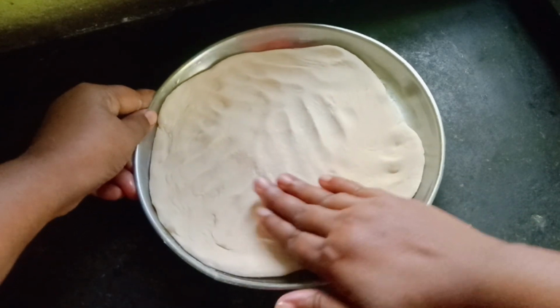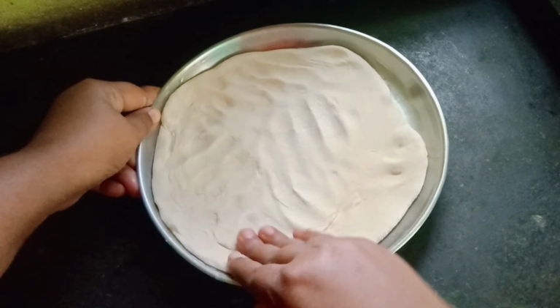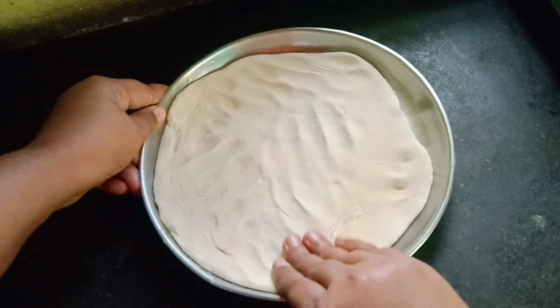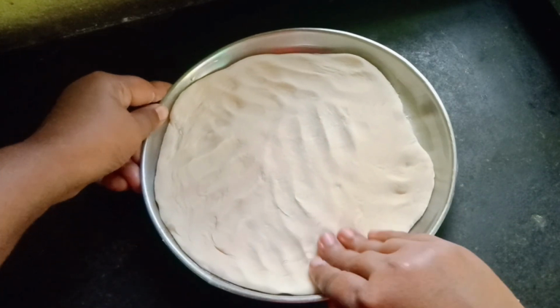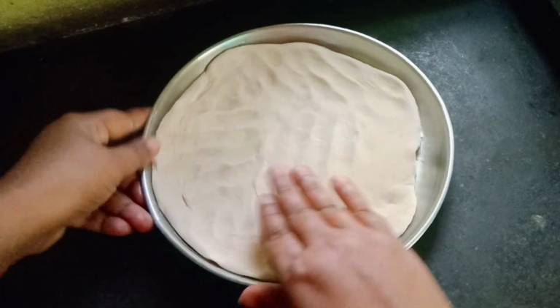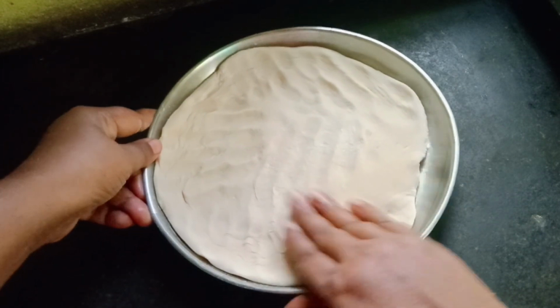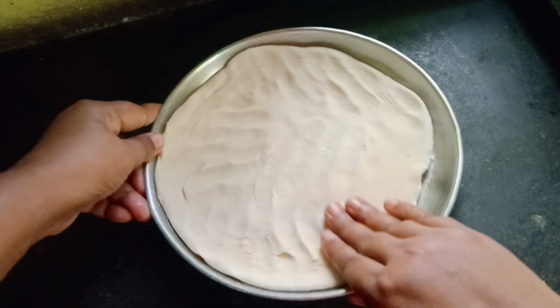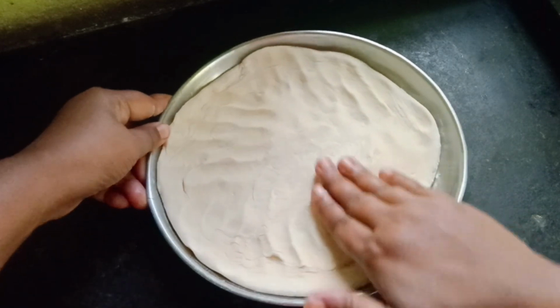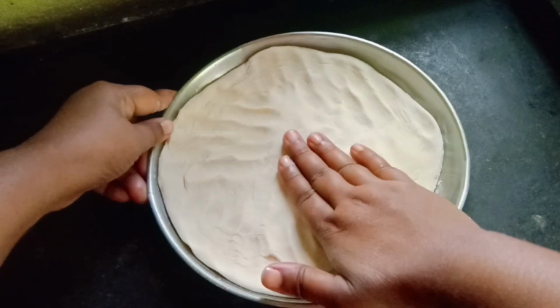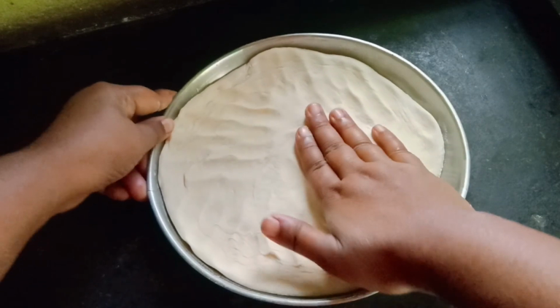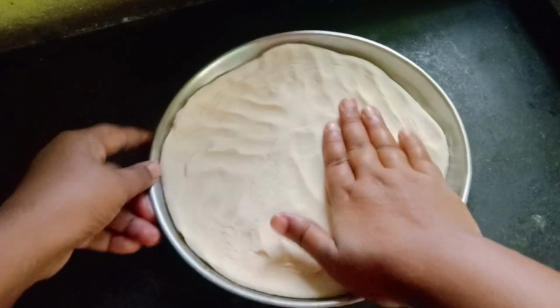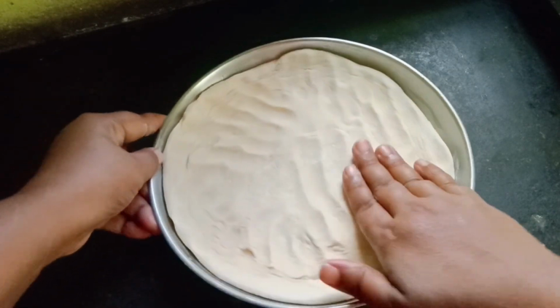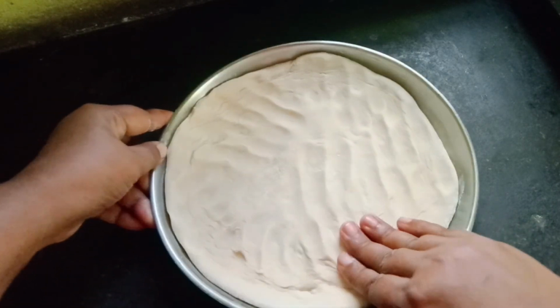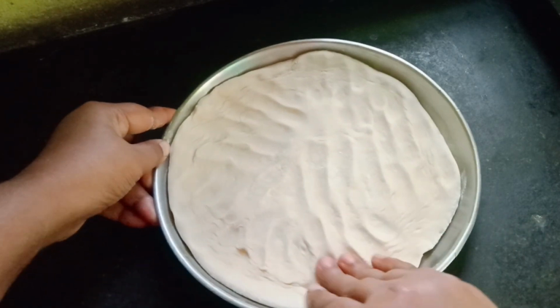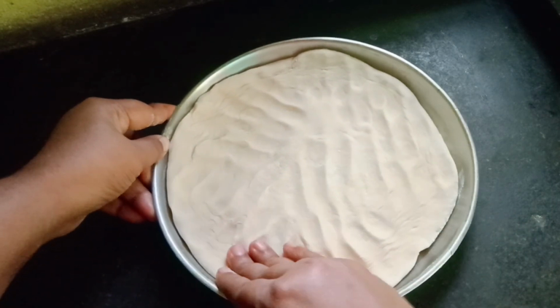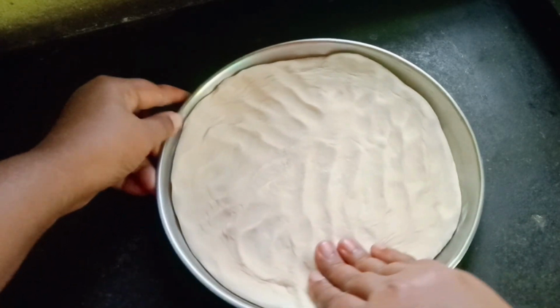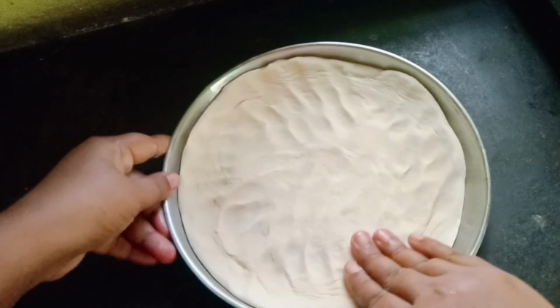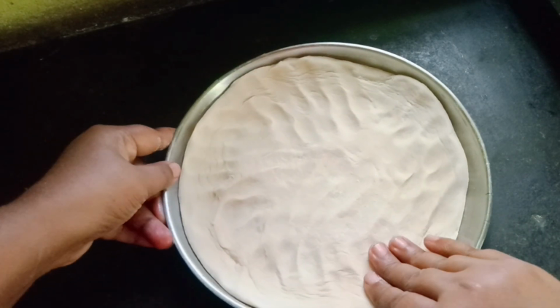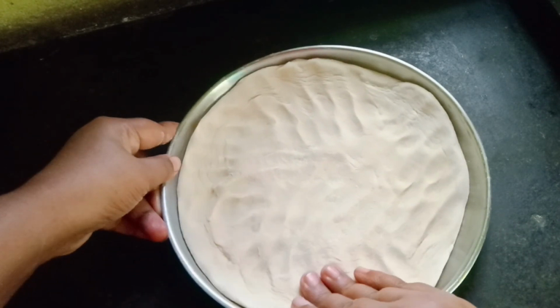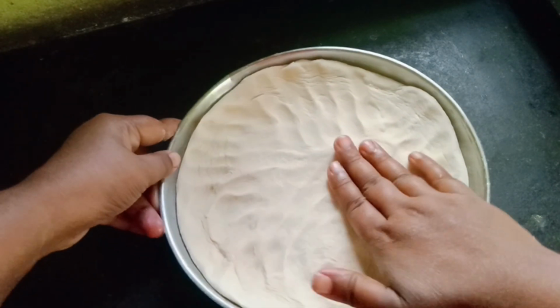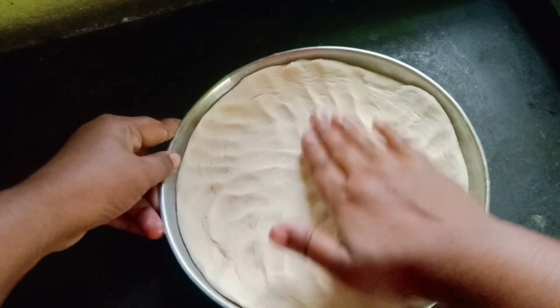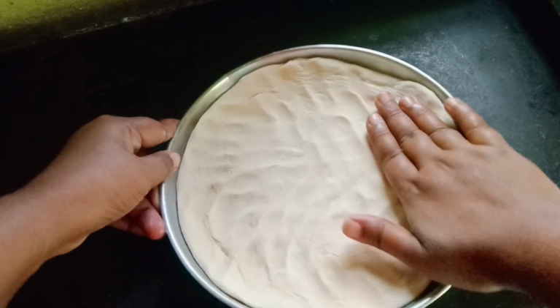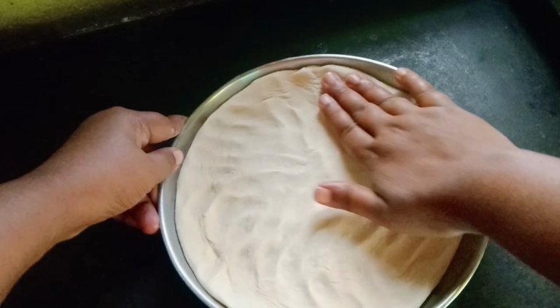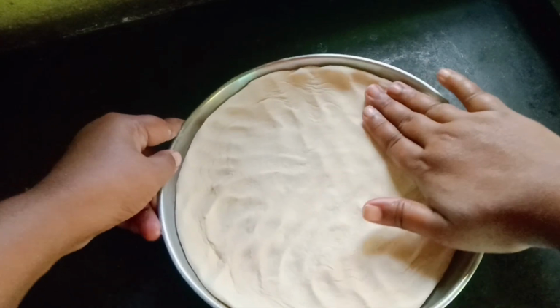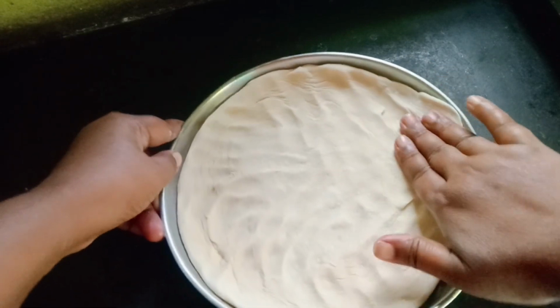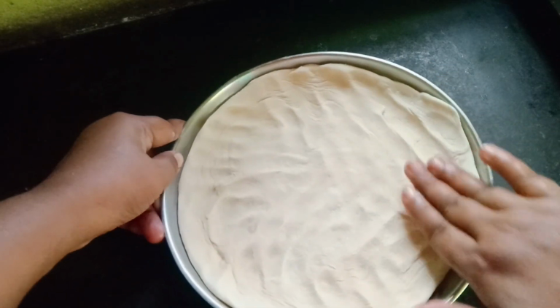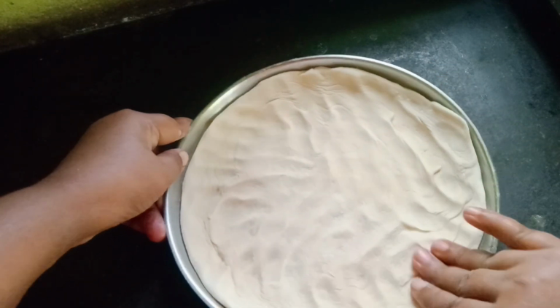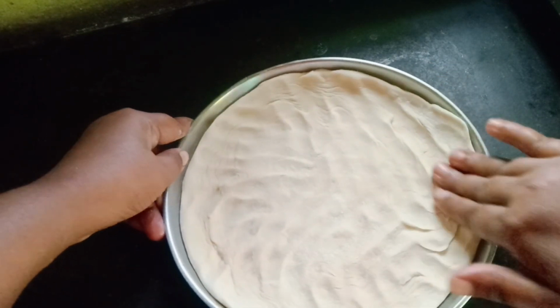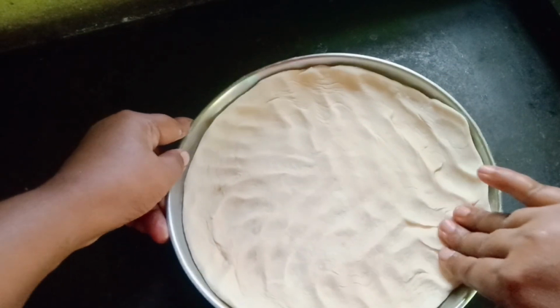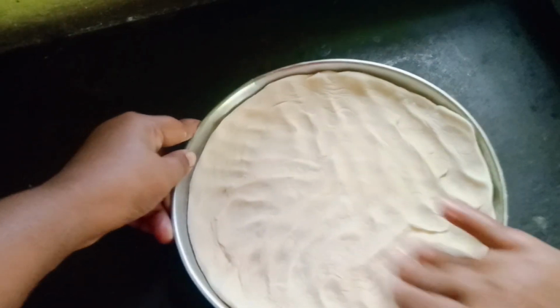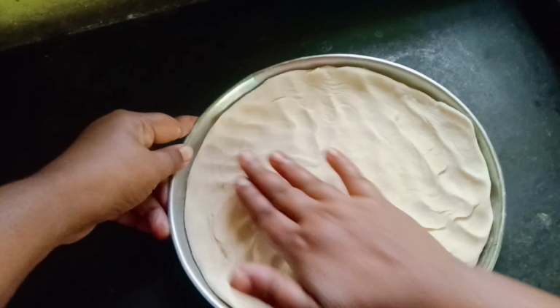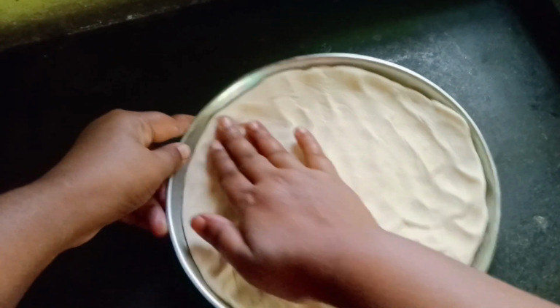Today, I am going to add the recipe to this pizza dough. I will add it to the pizza dough.